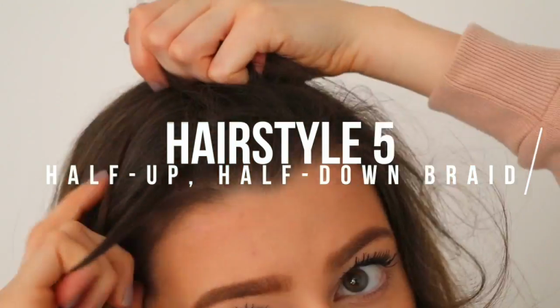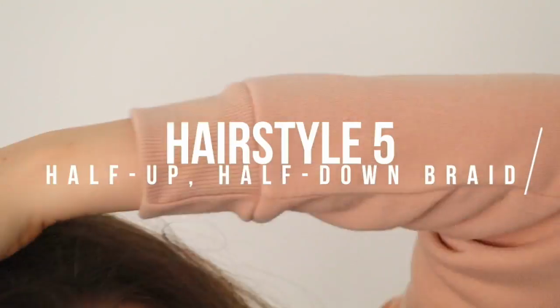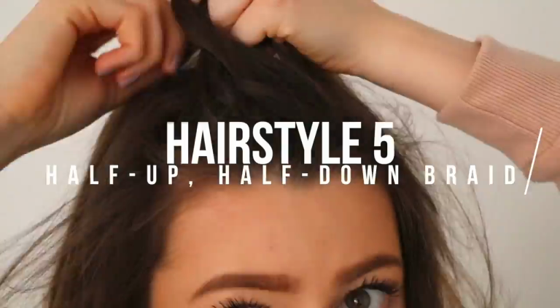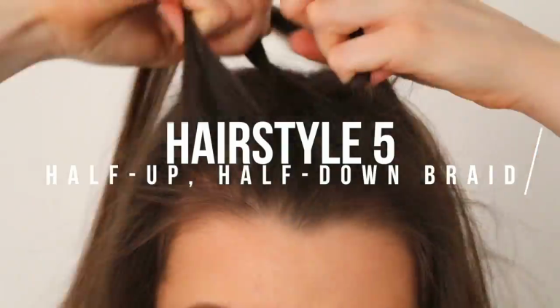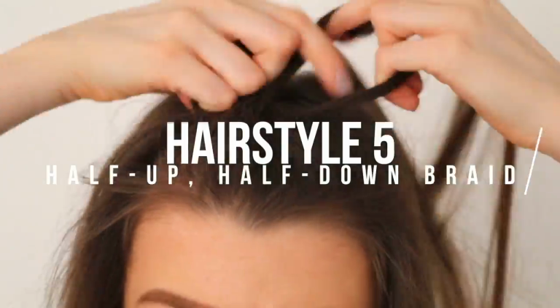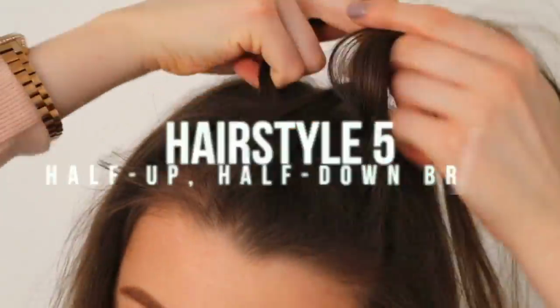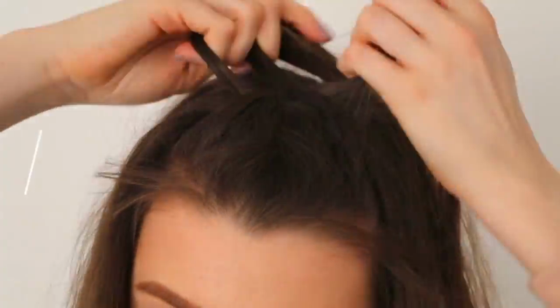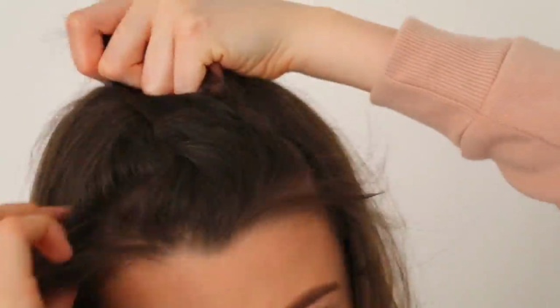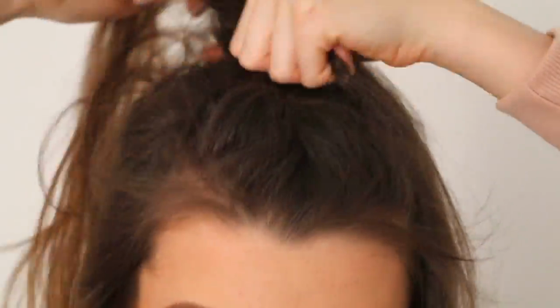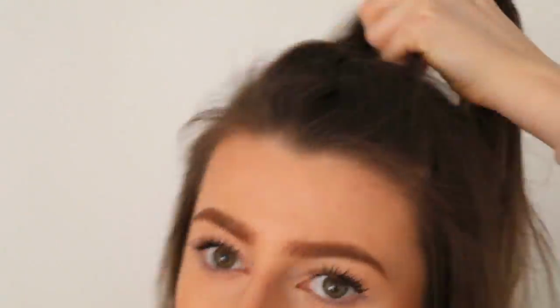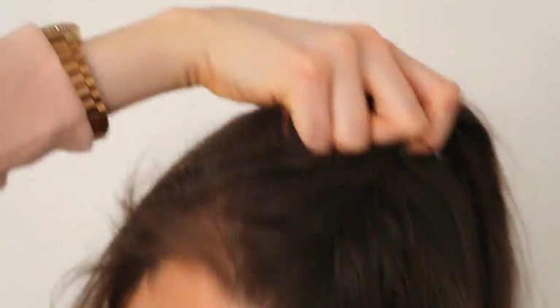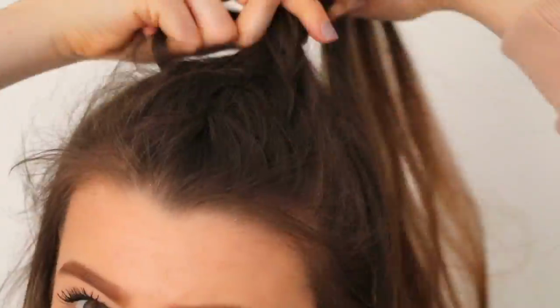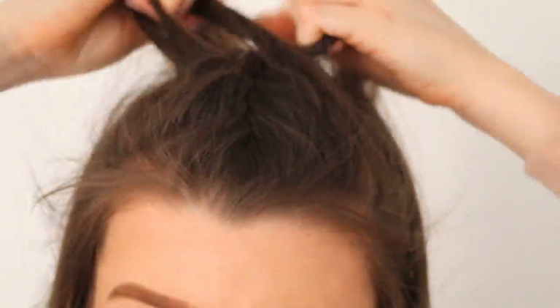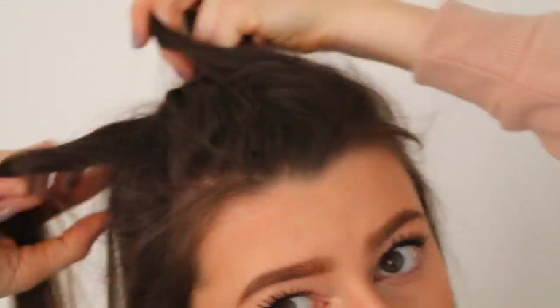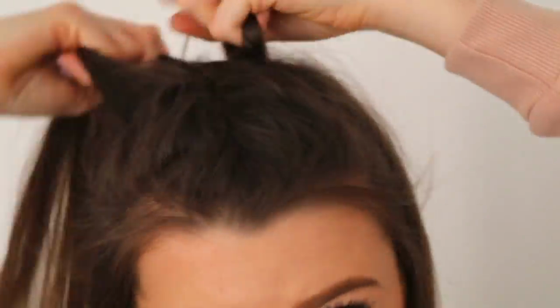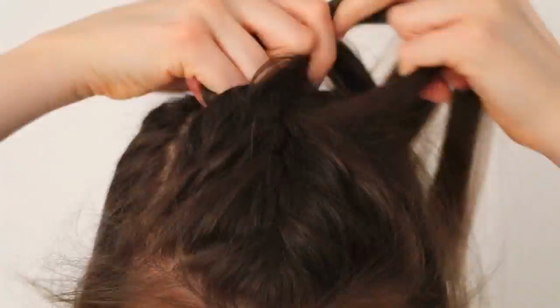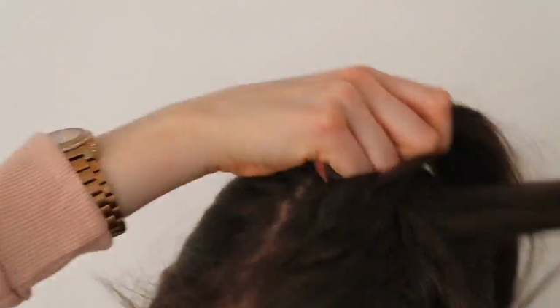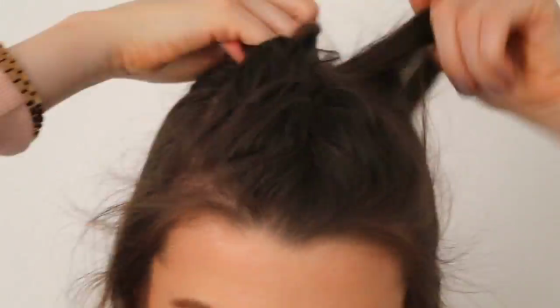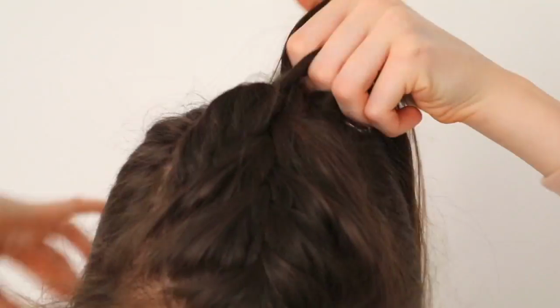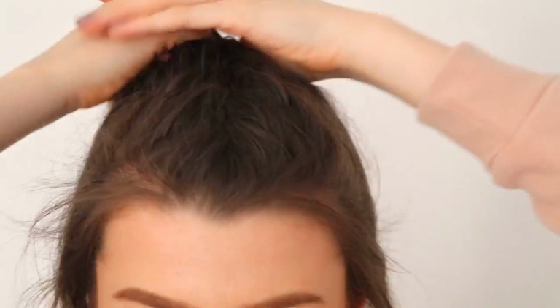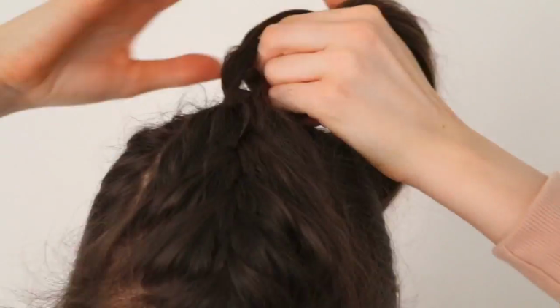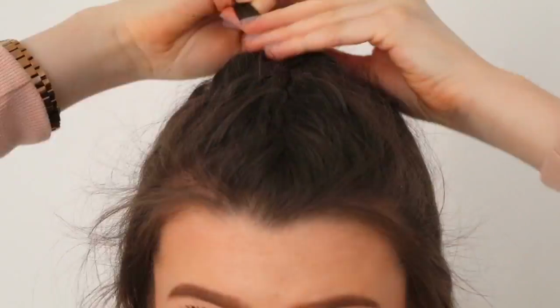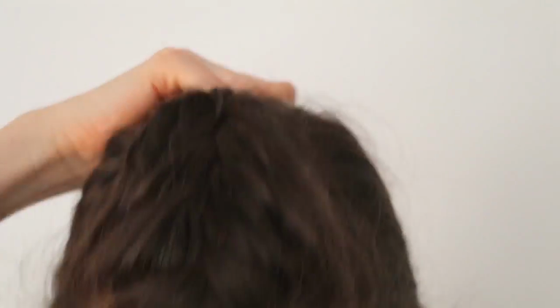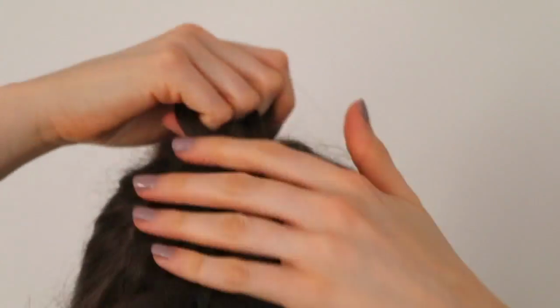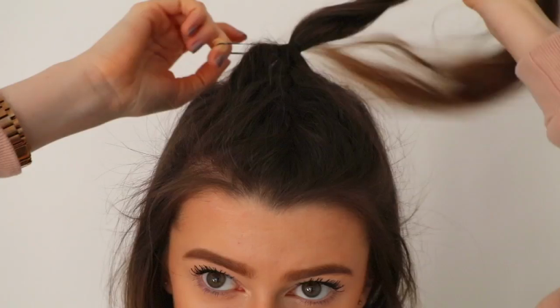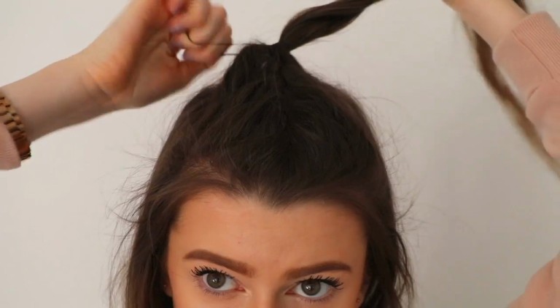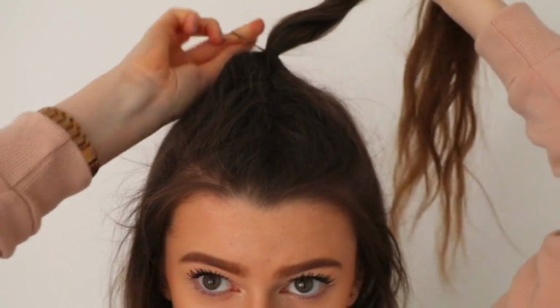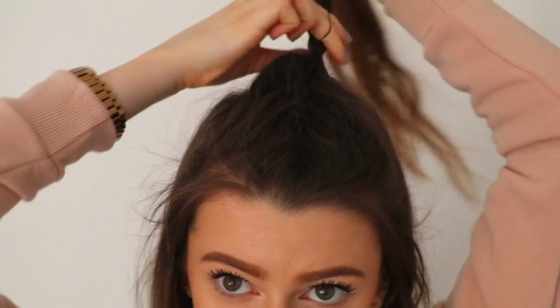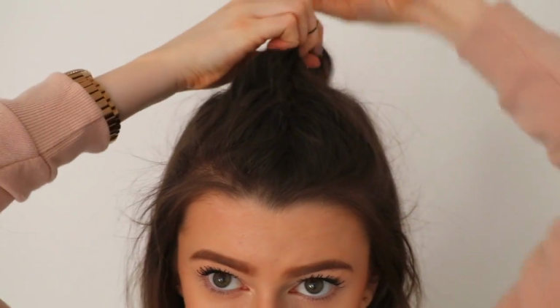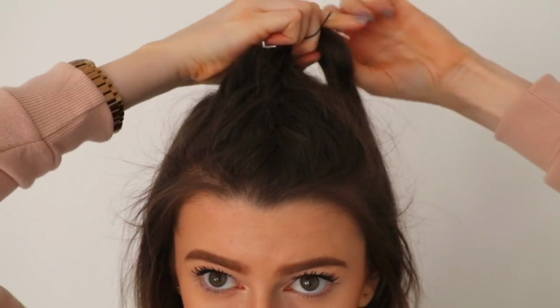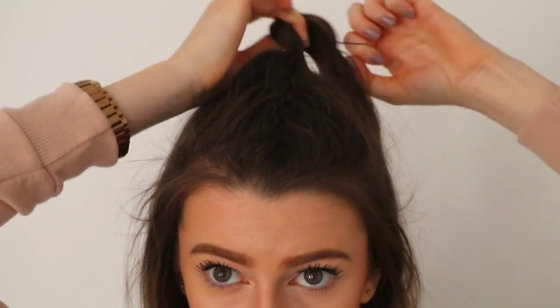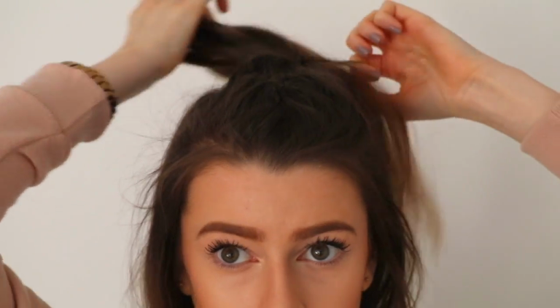On to the next one — I French plaited the top section of my hair, so it's just like this half up, half down messy French plait type thing. I really like this one too, I feel like I should do this more often.